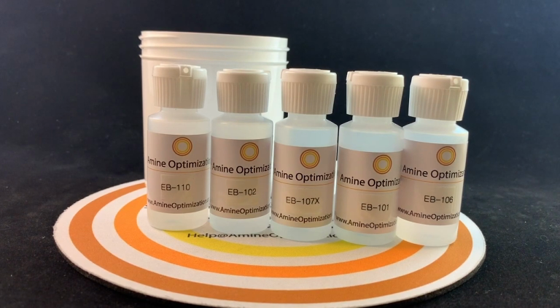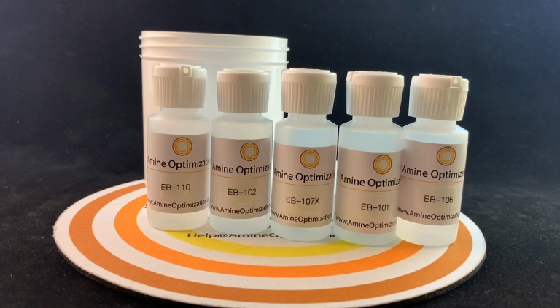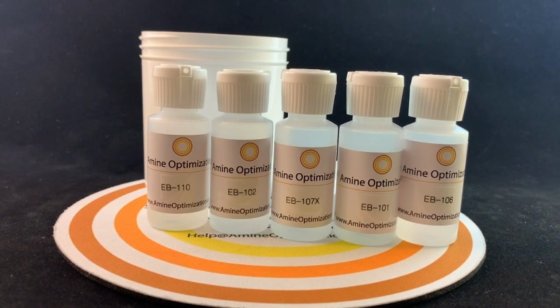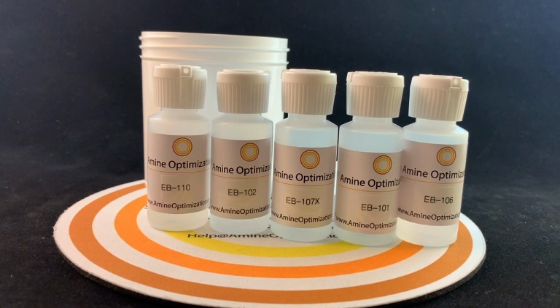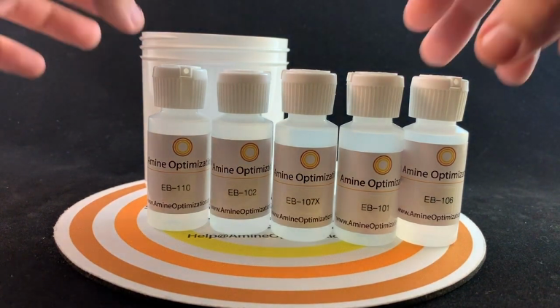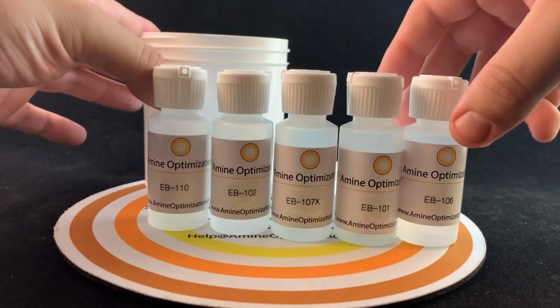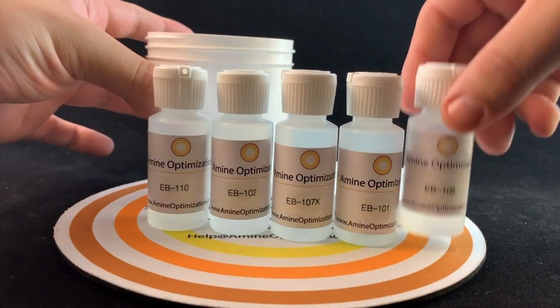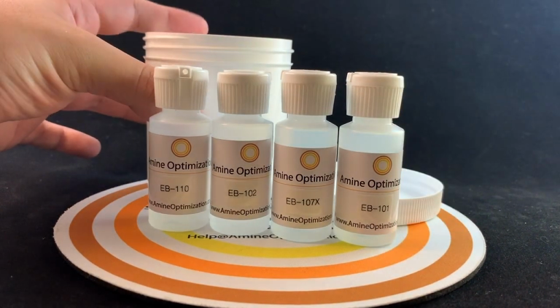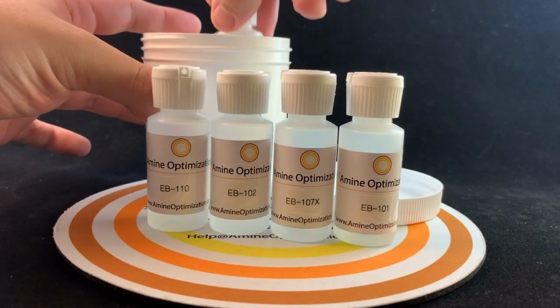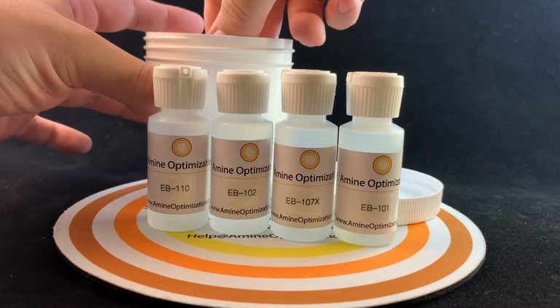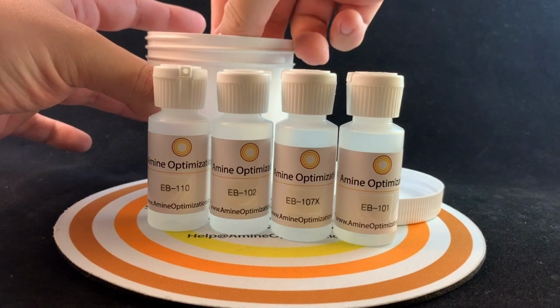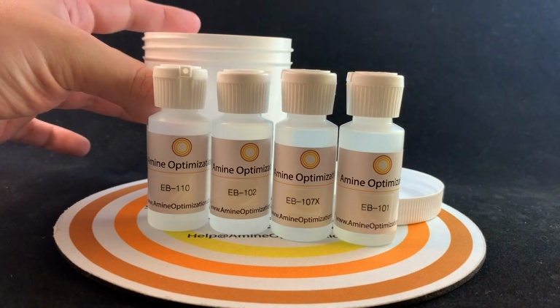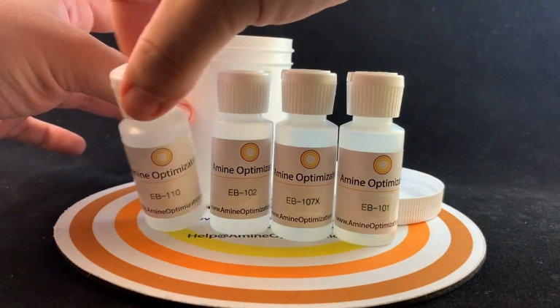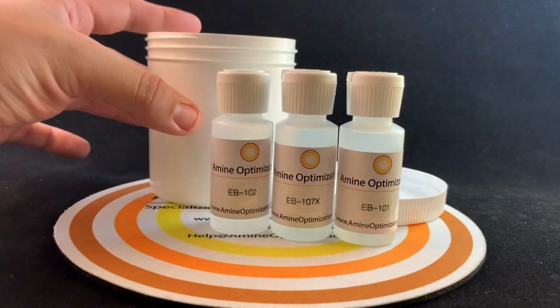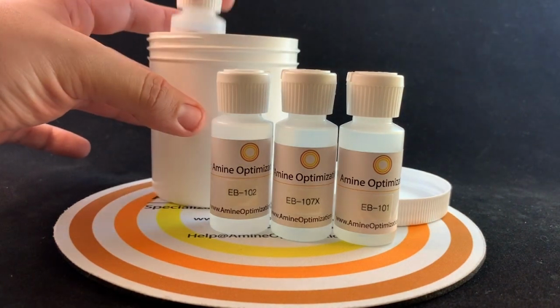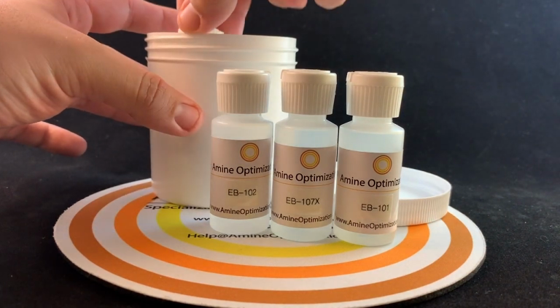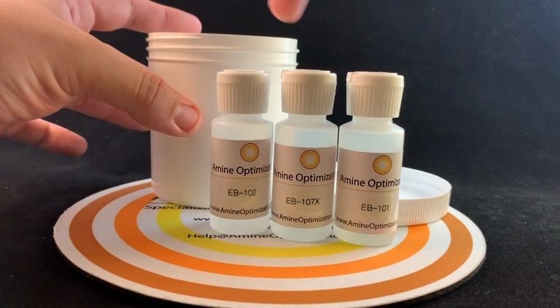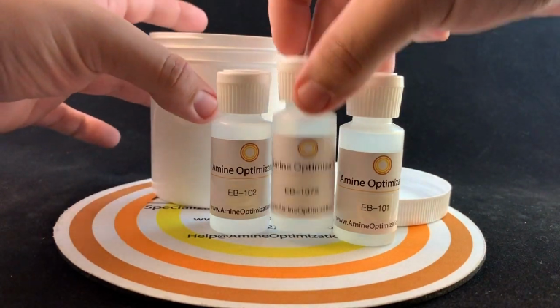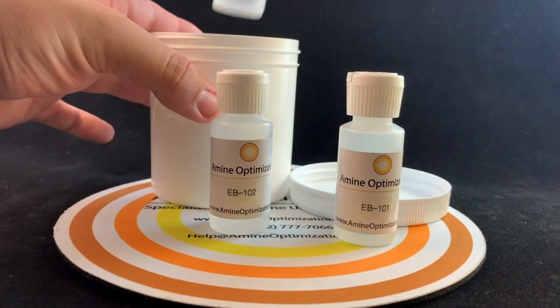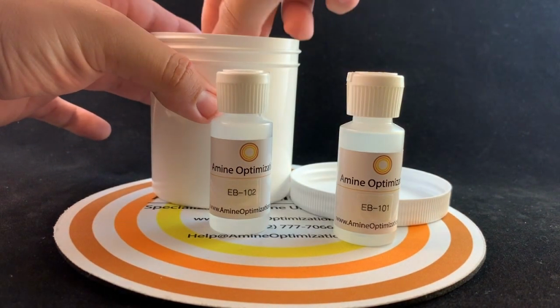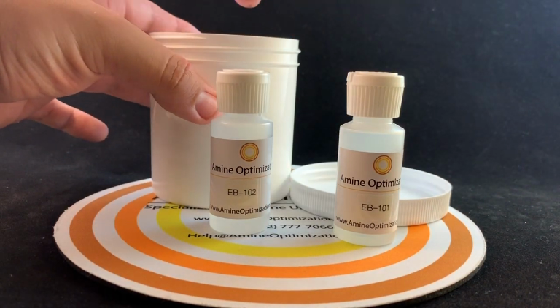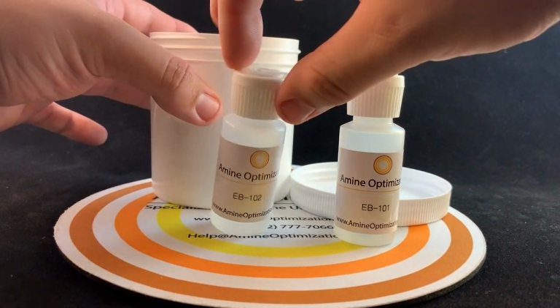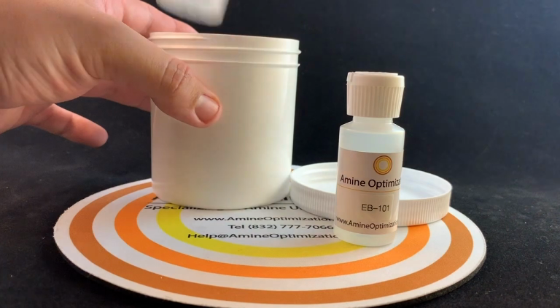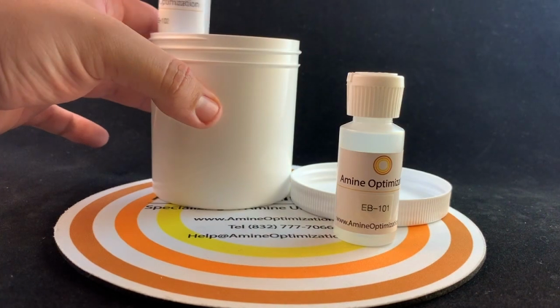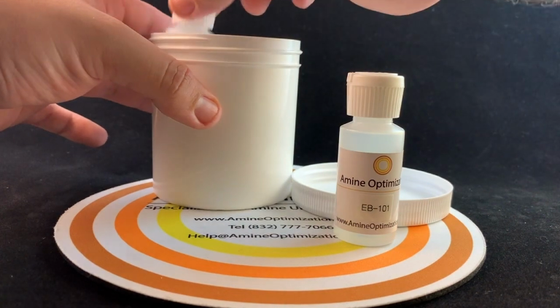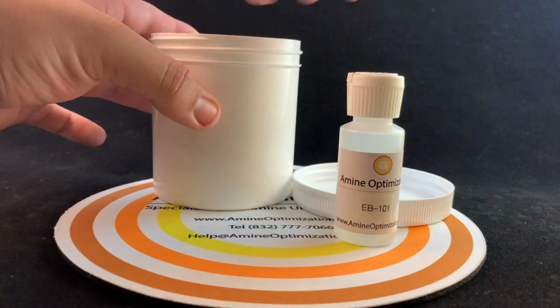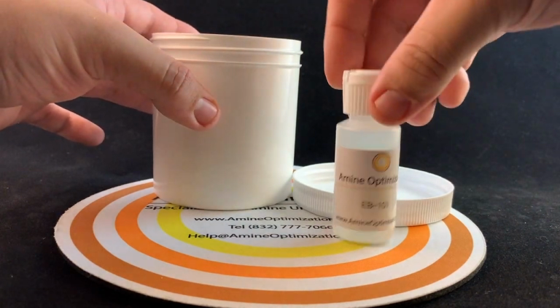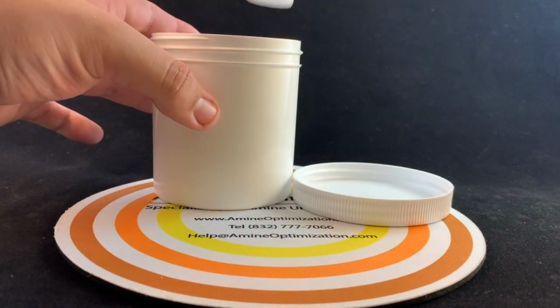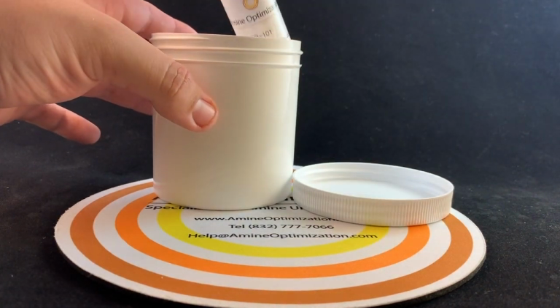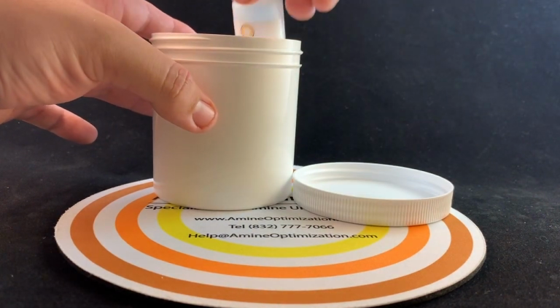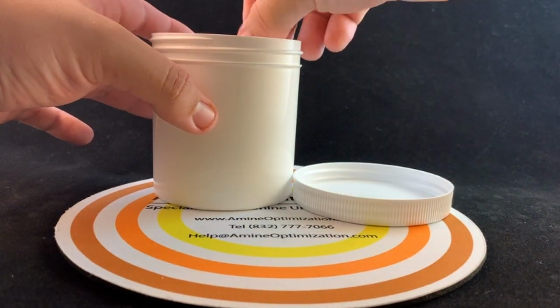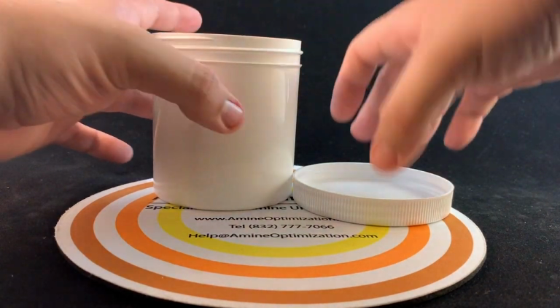The Amine Optimization Company line of emulsion breakers is comprised of different molecular architectures of polymers and component blends. The products are fully compatible with all the common amine unit solvents and are thermally stable to eliminate any possible interaction with the process.